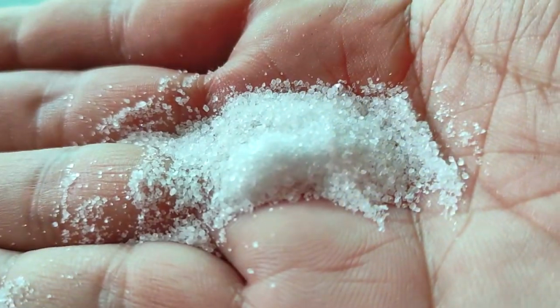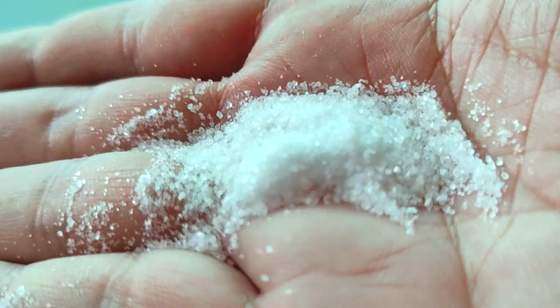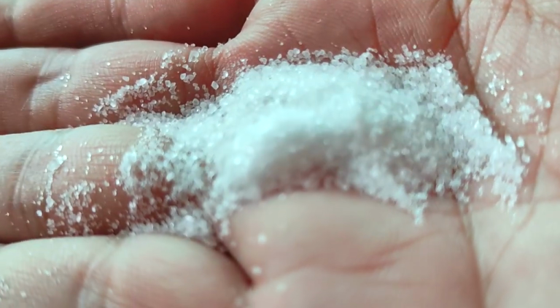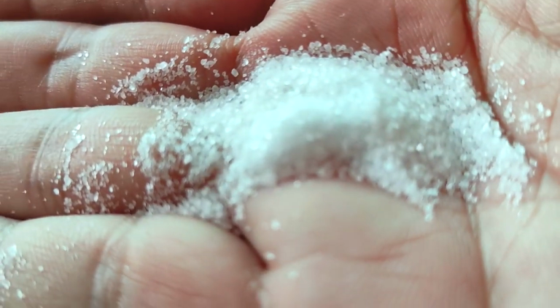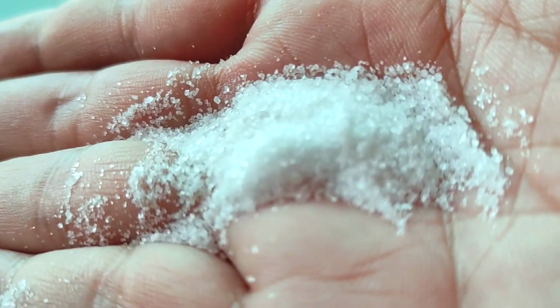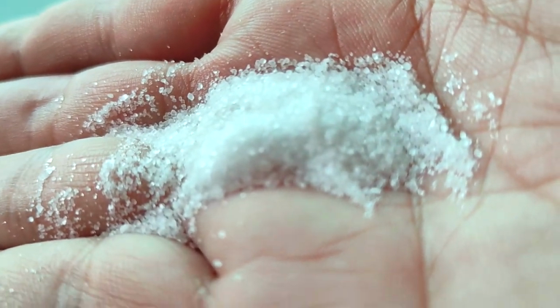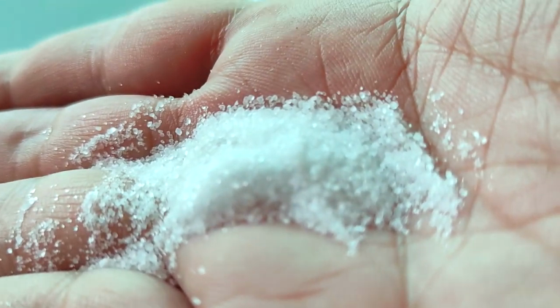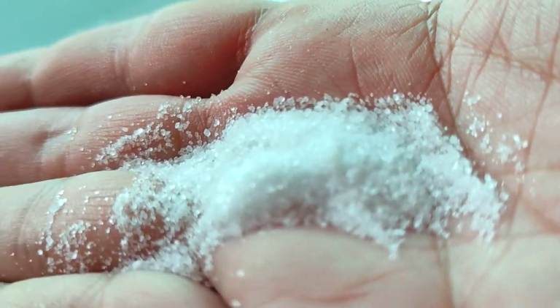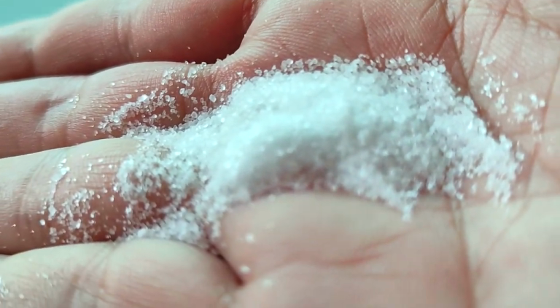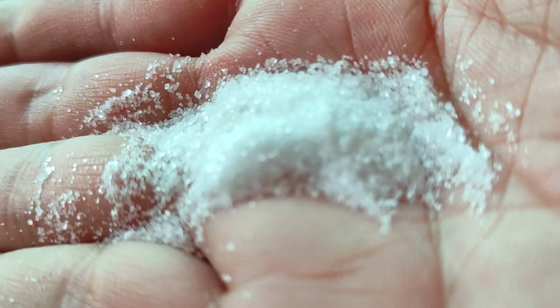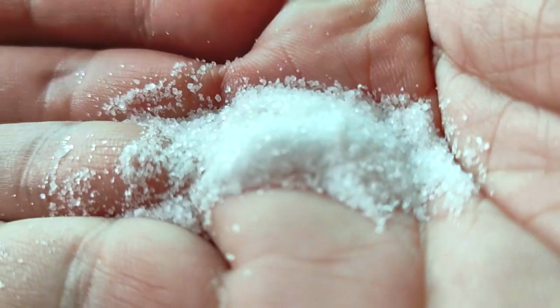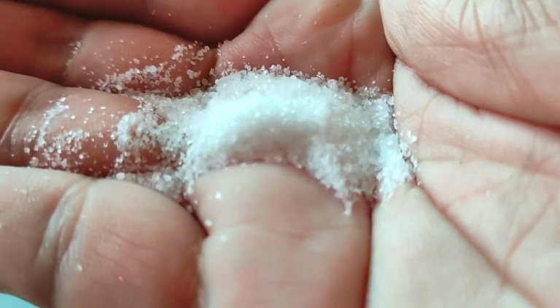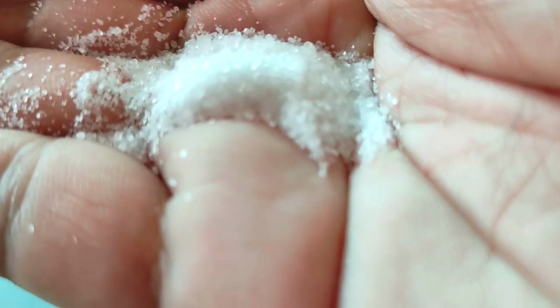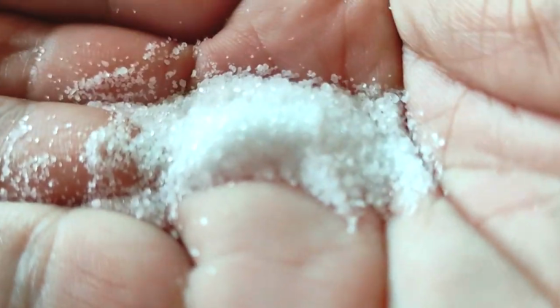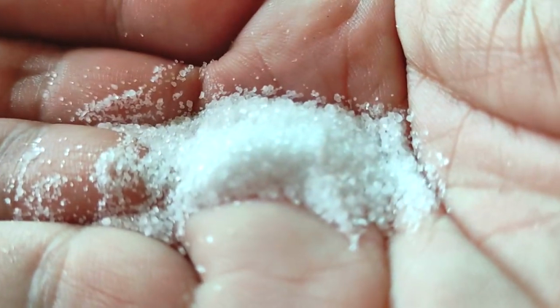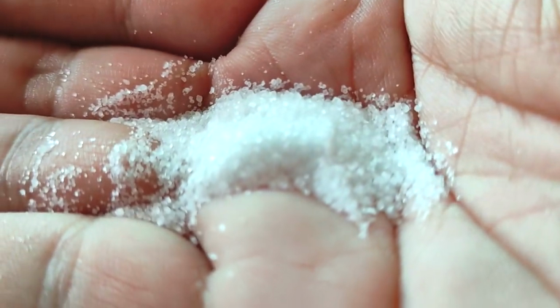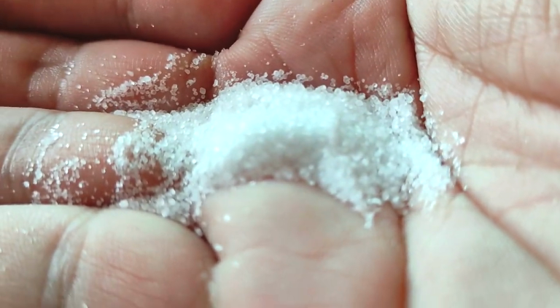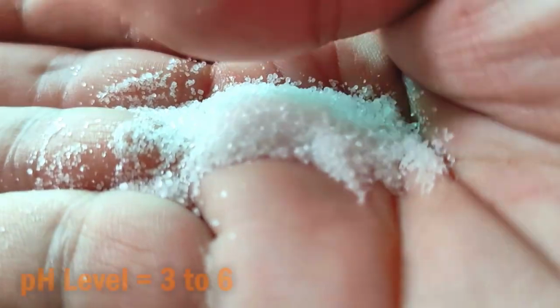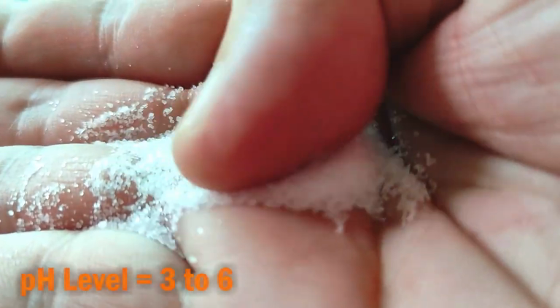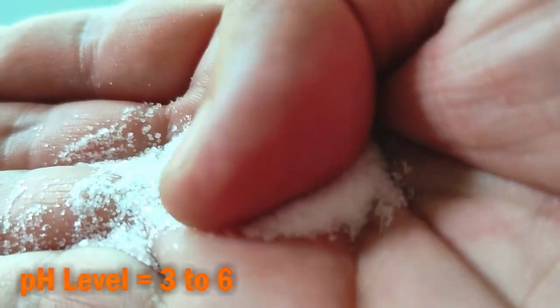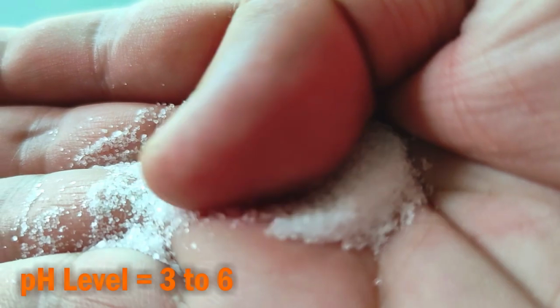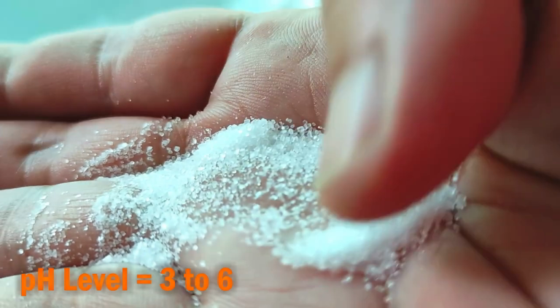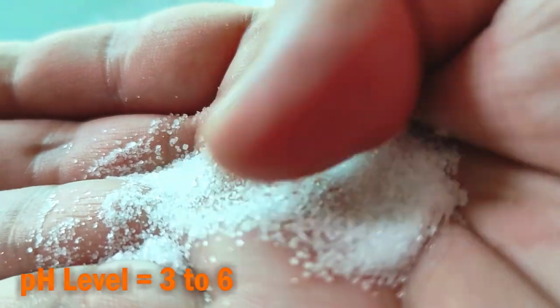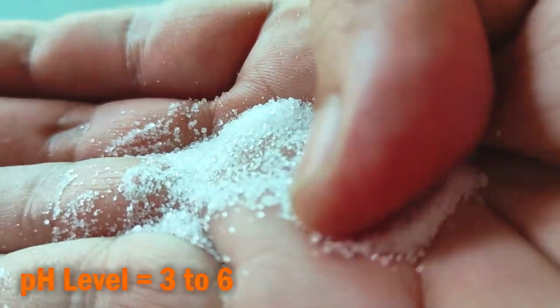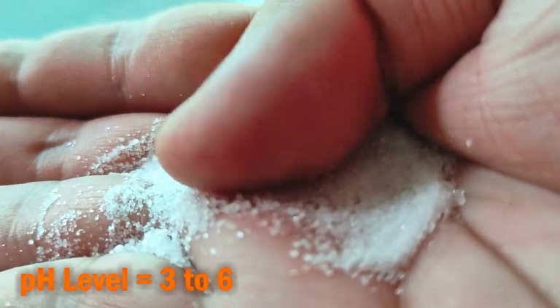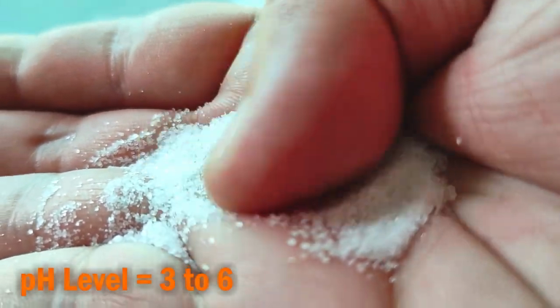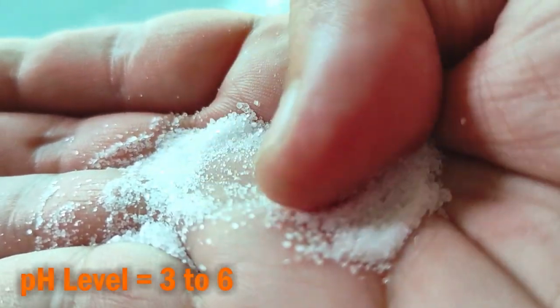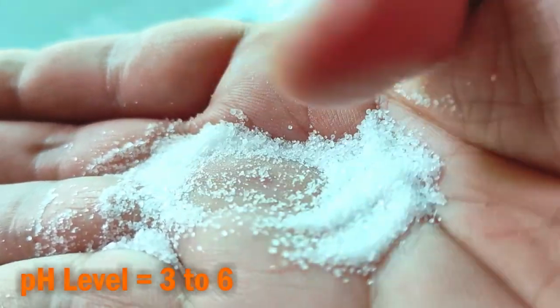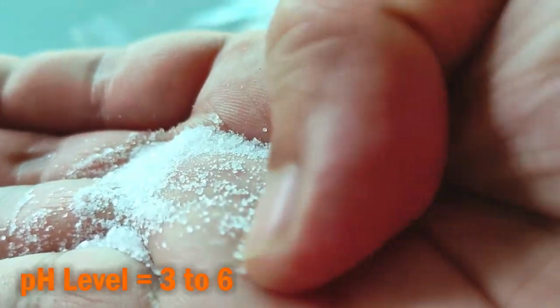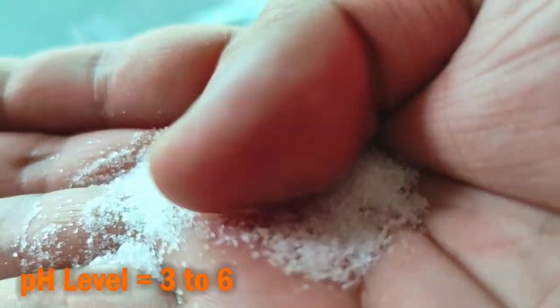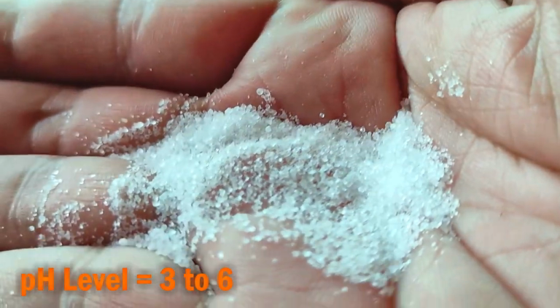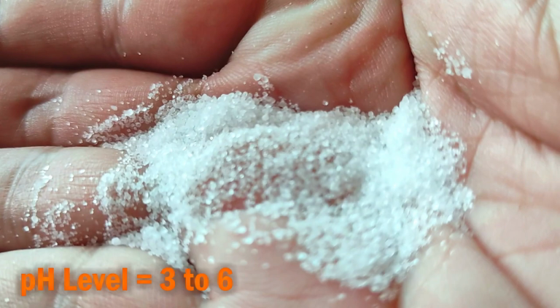This is an odorless and colorless compound which almost looks like sugar. But don't let the word acid intimidate you. While it is stronger than acetic acid or vinegar, it is way milder than hydrochloric acid or muriatic acid.